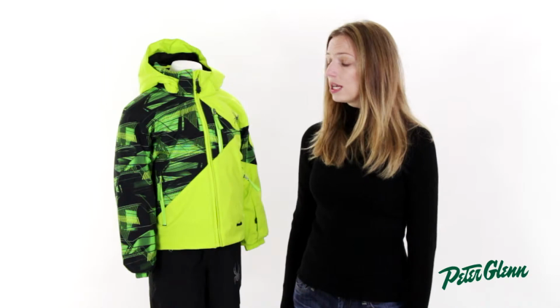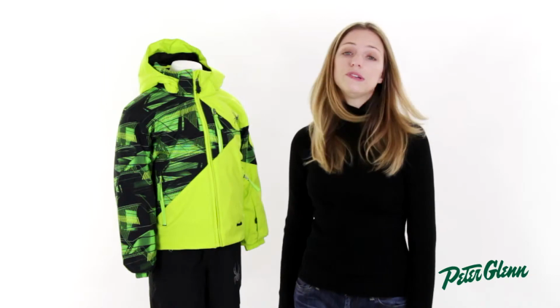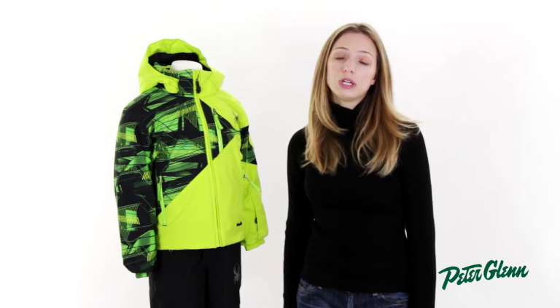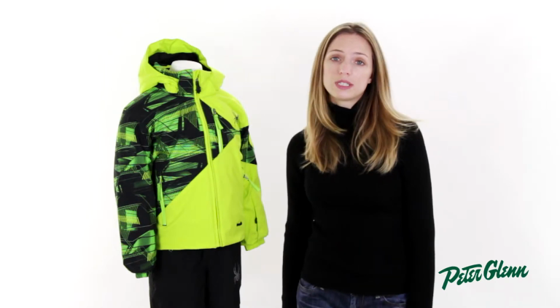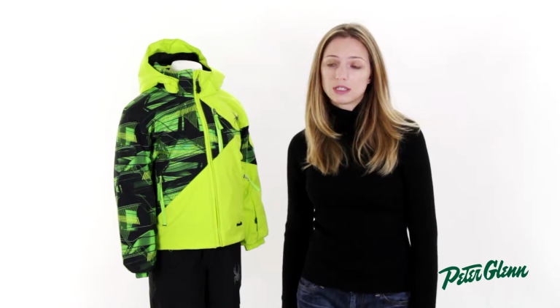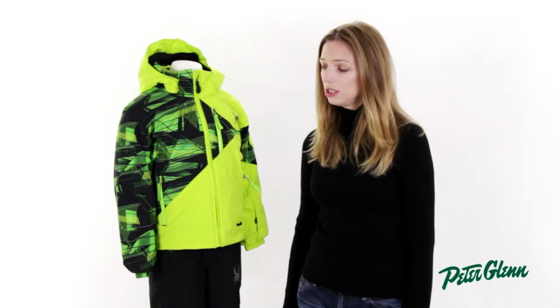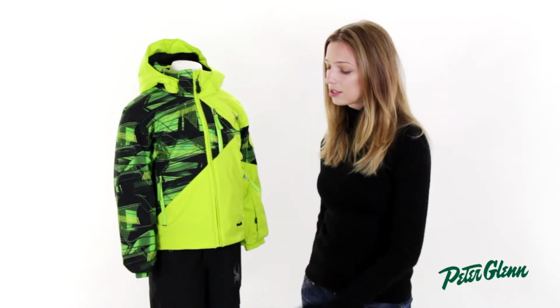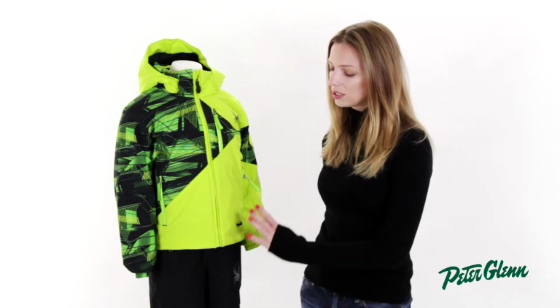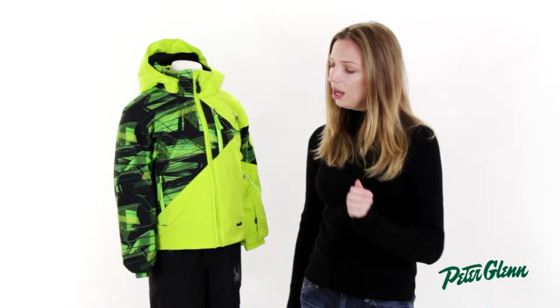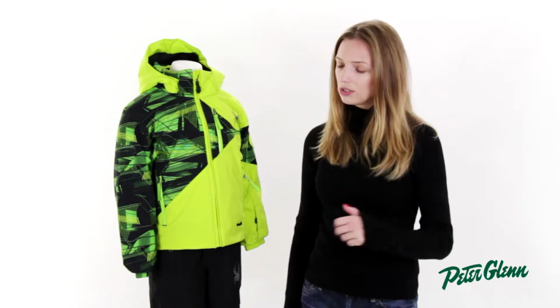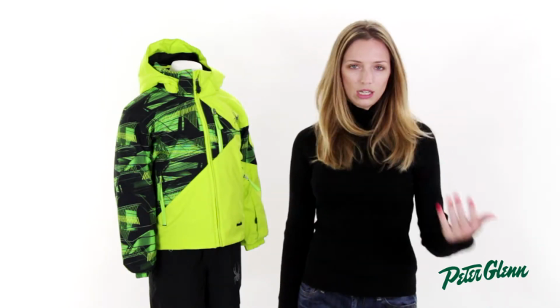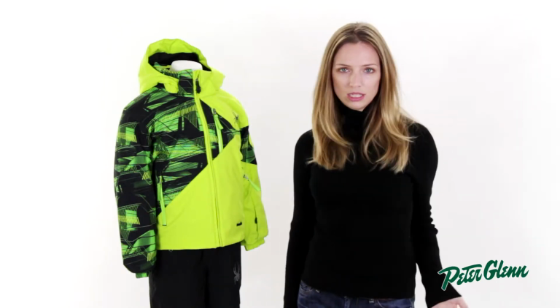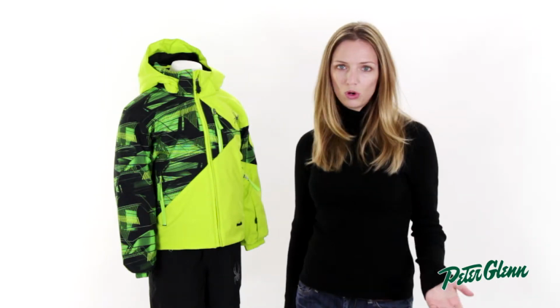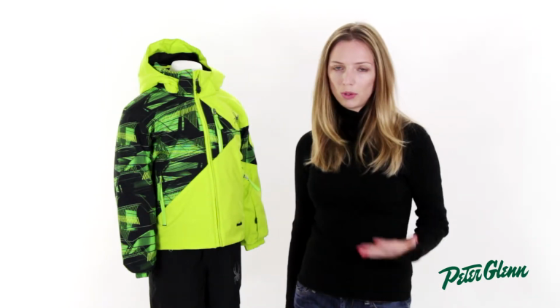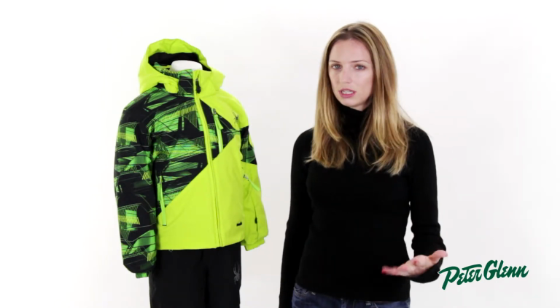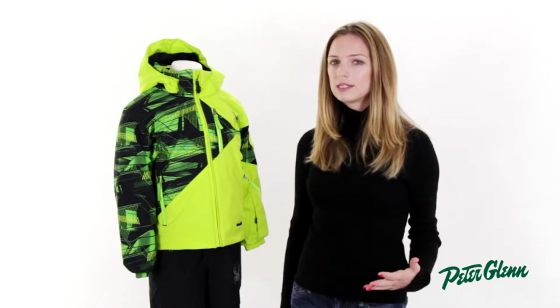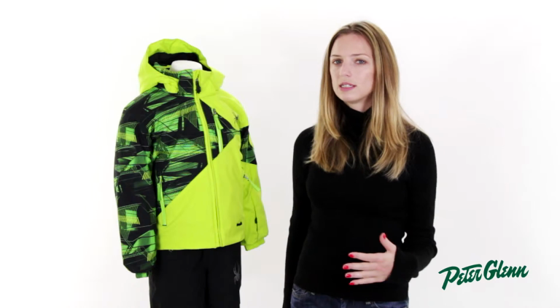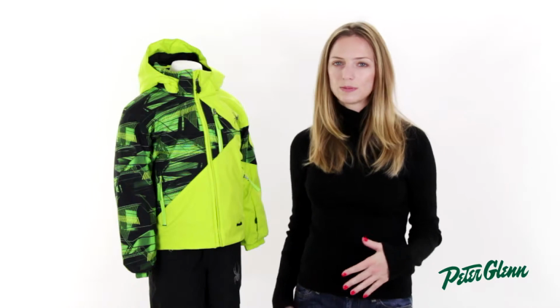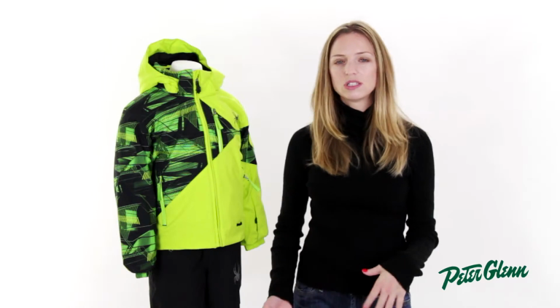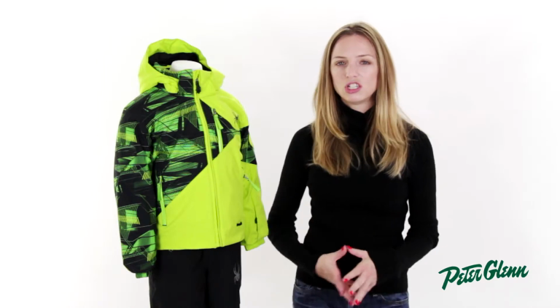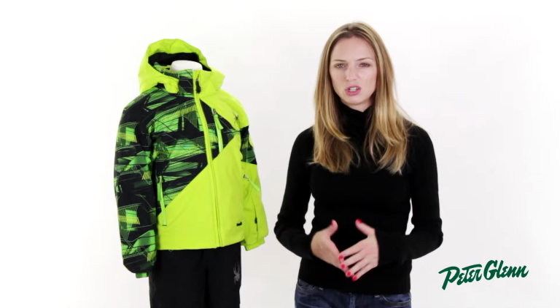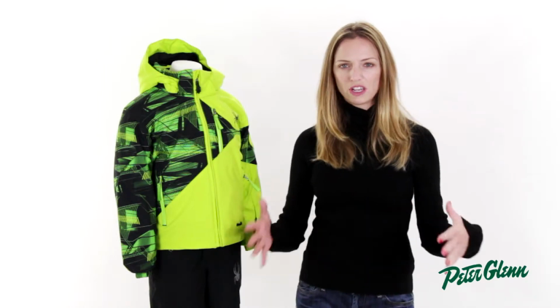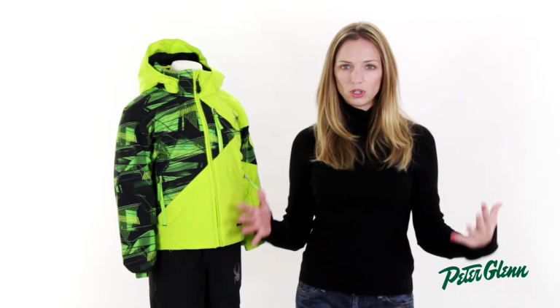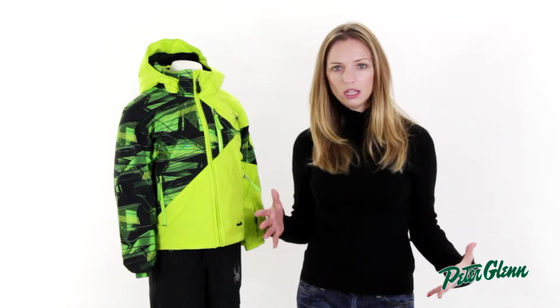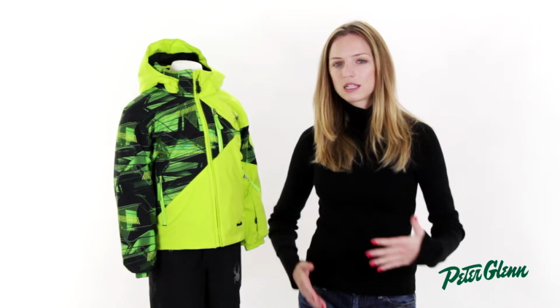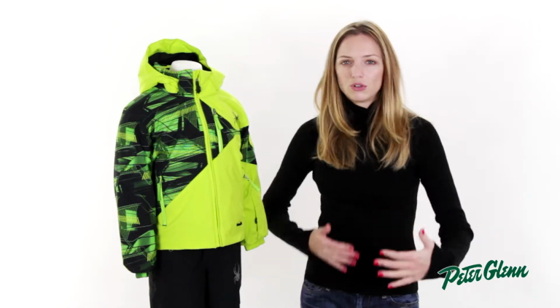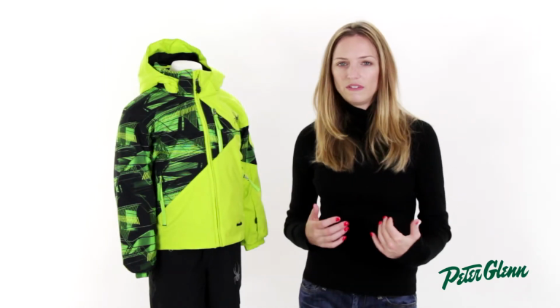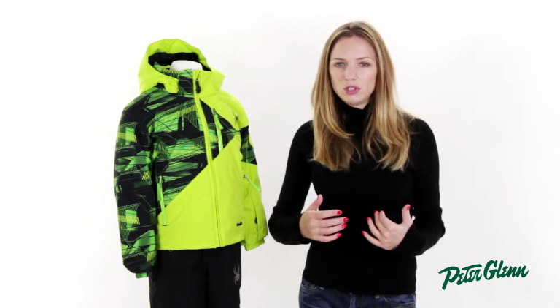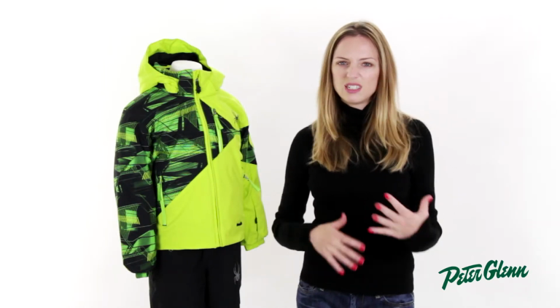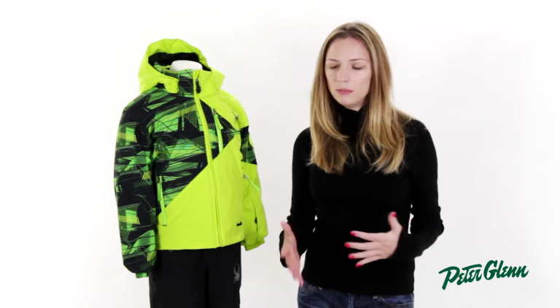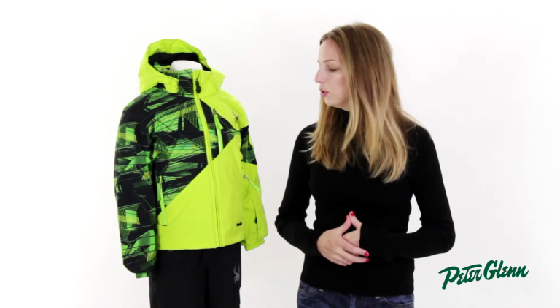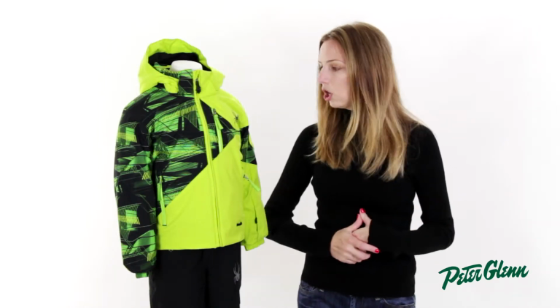There's 140 grams of insulation in this coat, so it's going to keep him nice and warm. But one of the nice things is that Spider's insulation isn't thick or bulky. It's going to feel really comfortable and he's not going to mind putting it on.